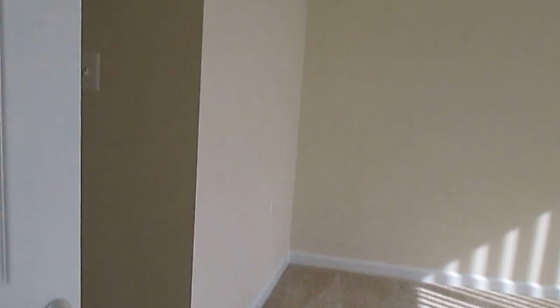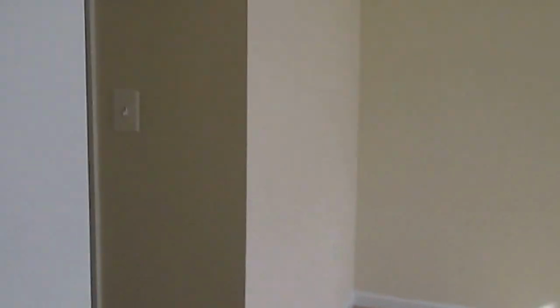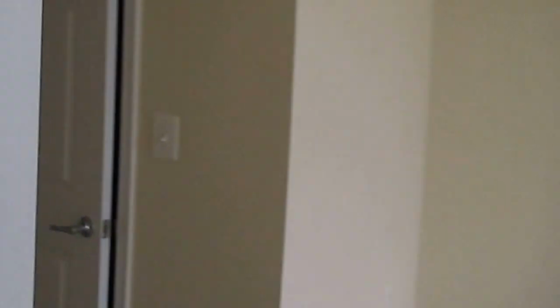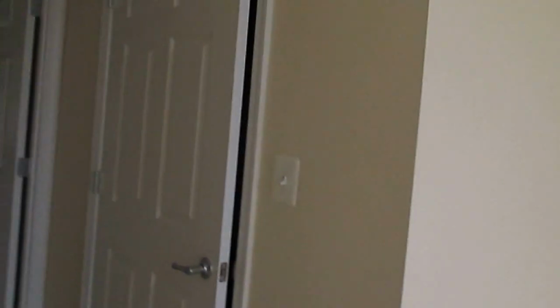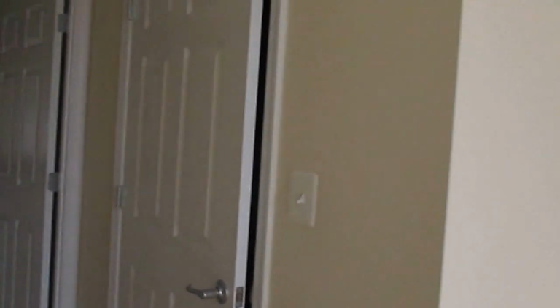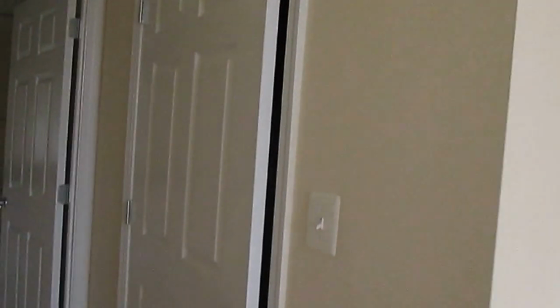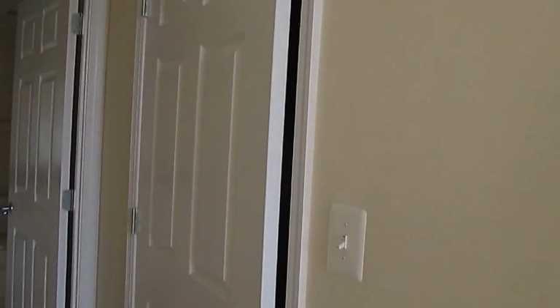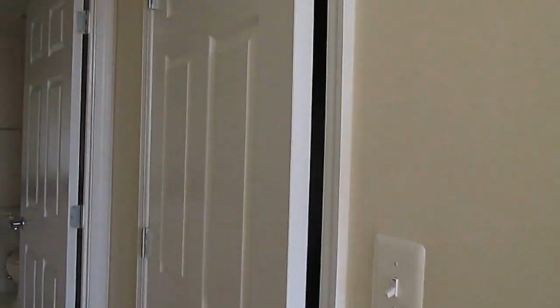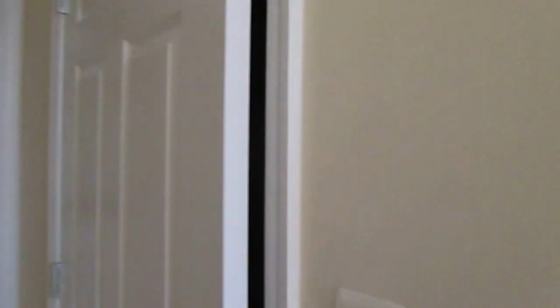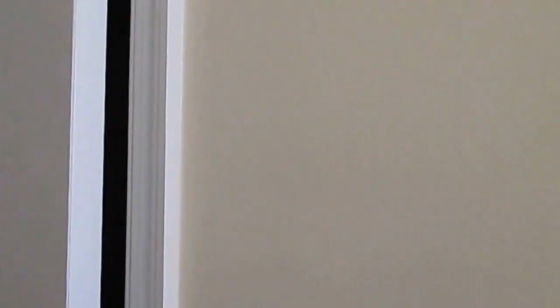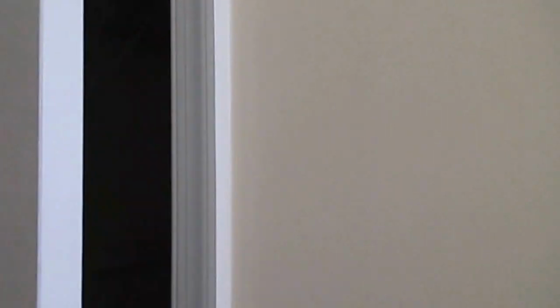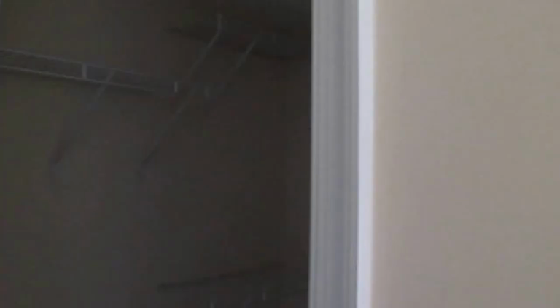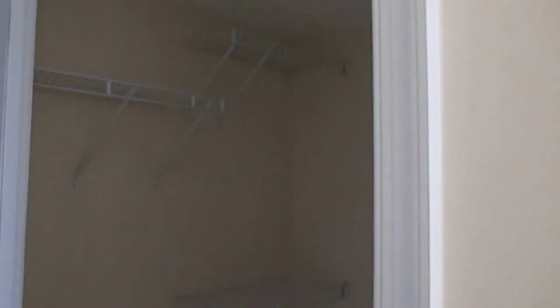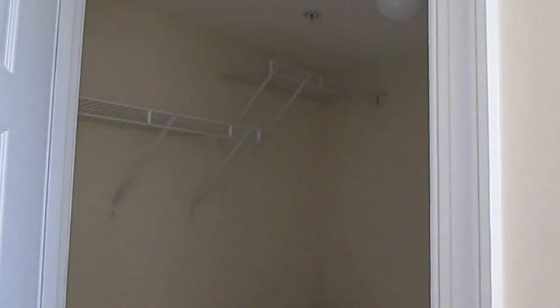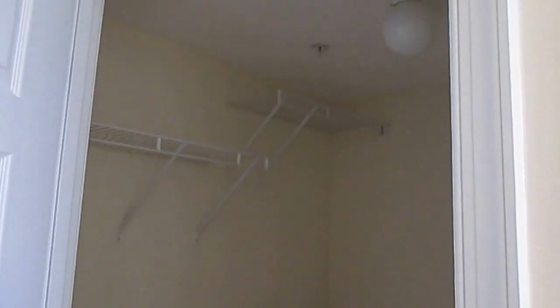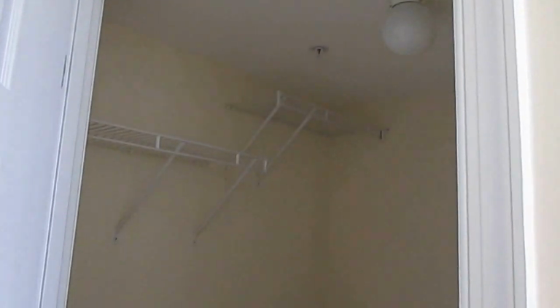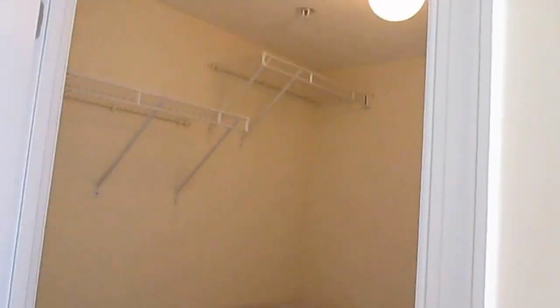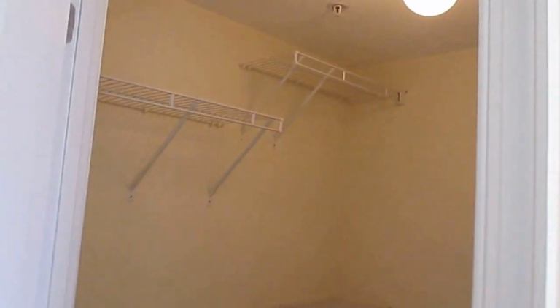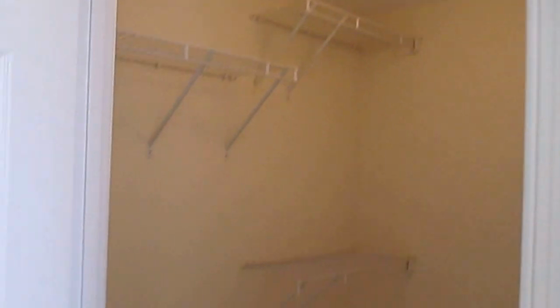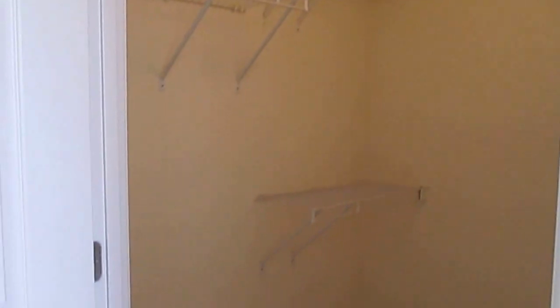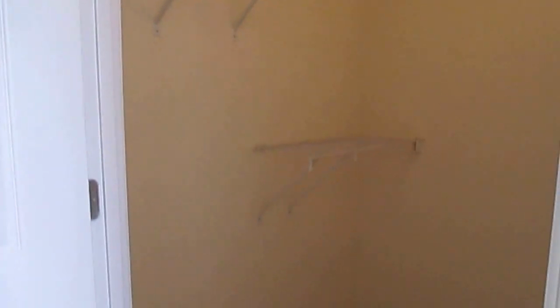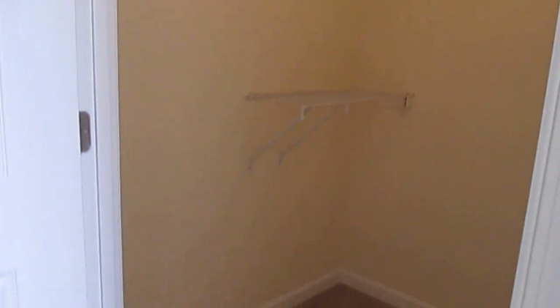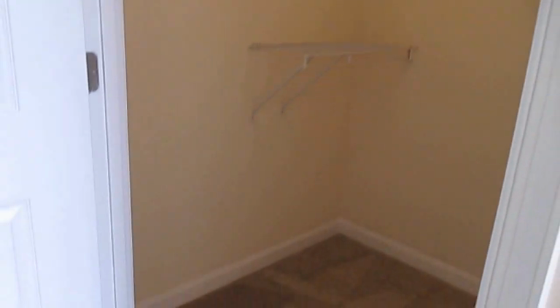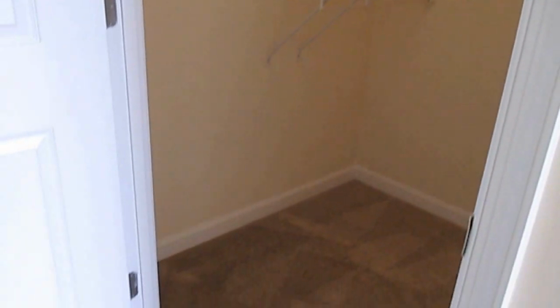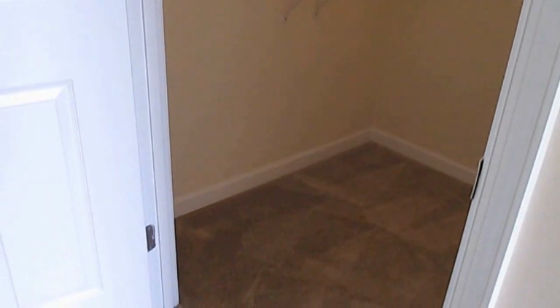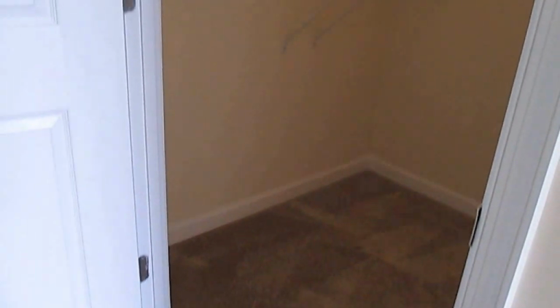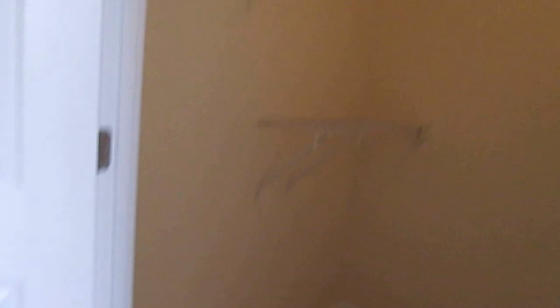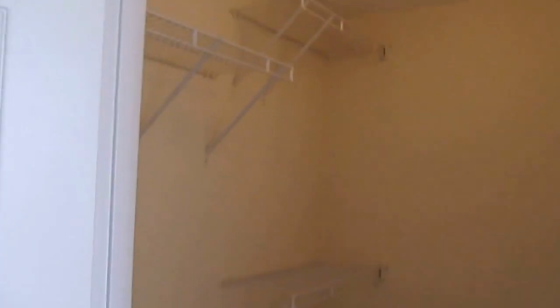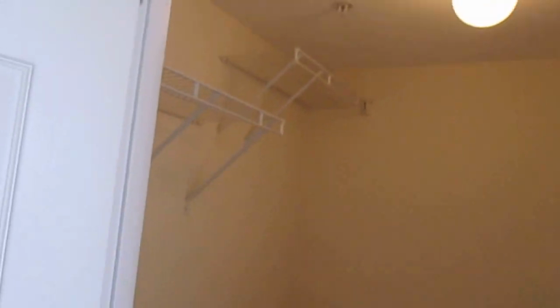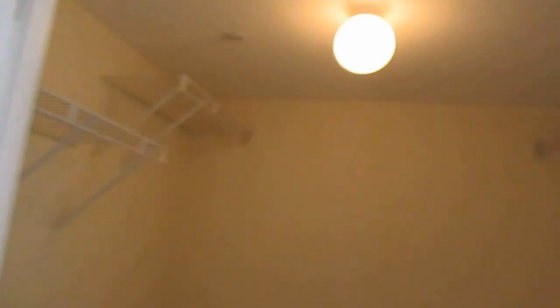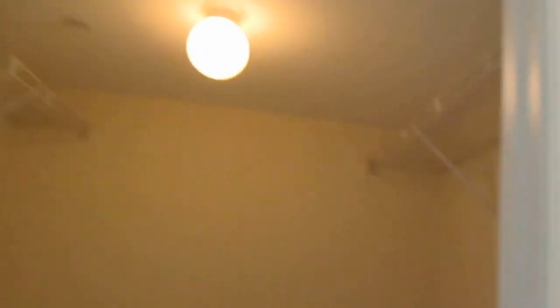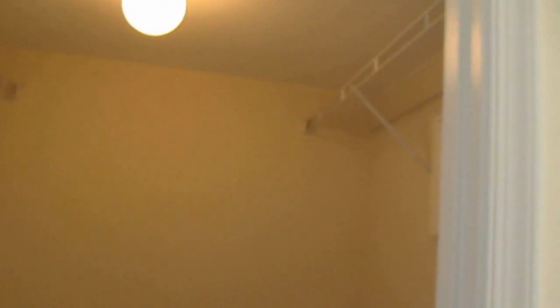Let's go take a look at our walk-in closet here. As you can see, still plenty of space to go ahead and store all of your fashionable items.